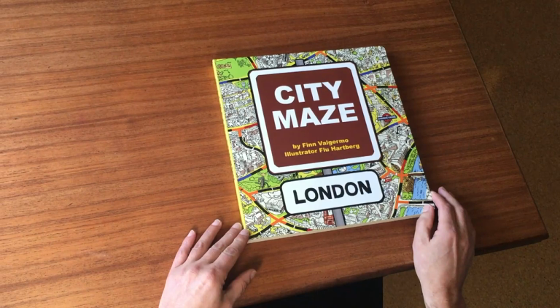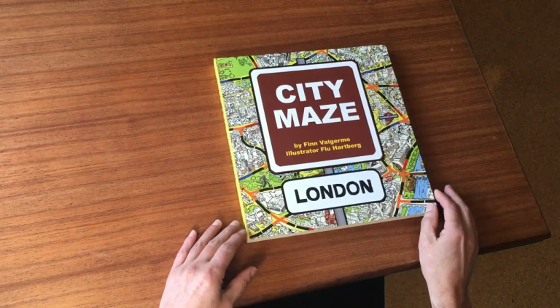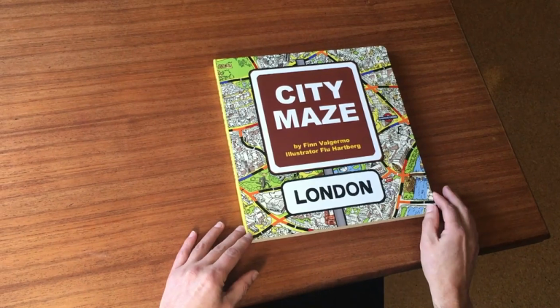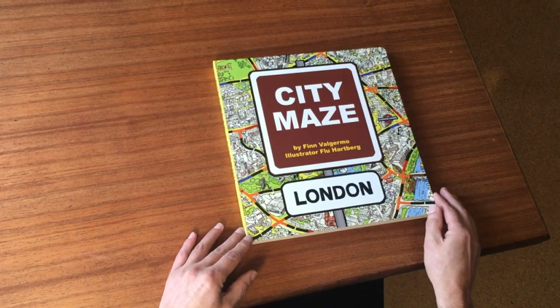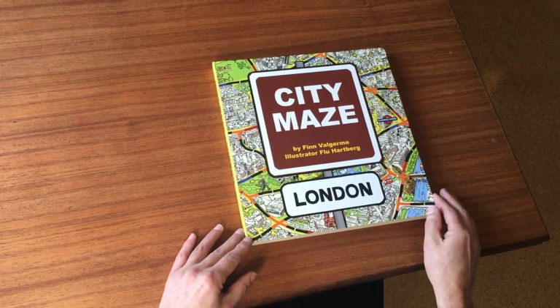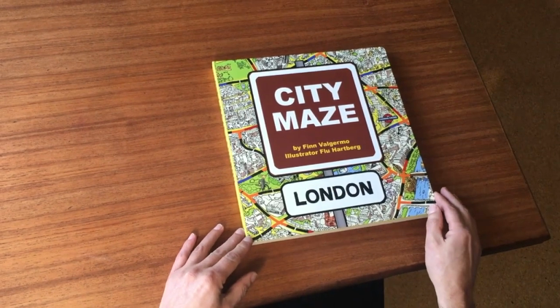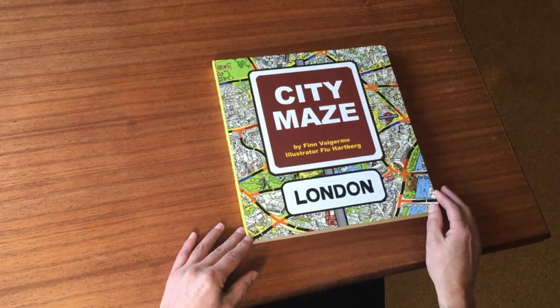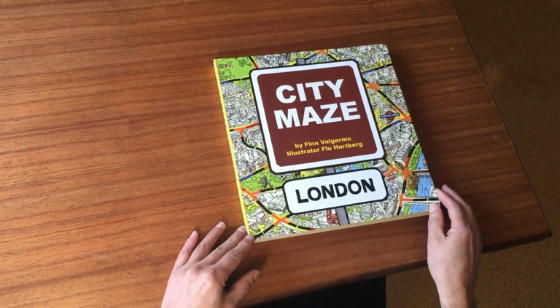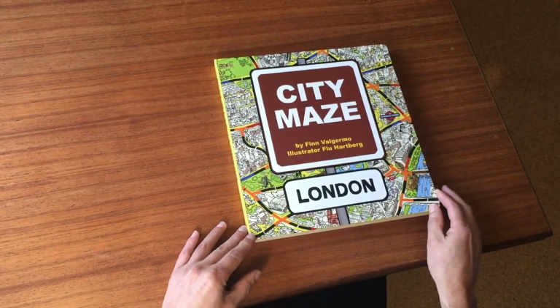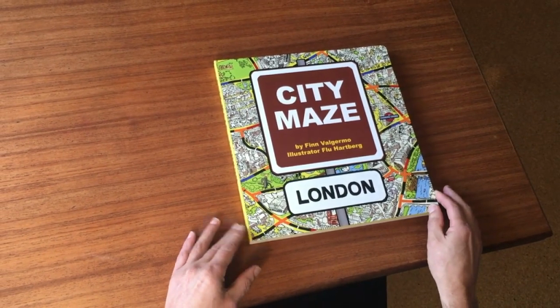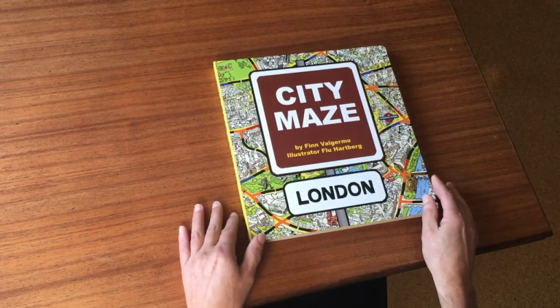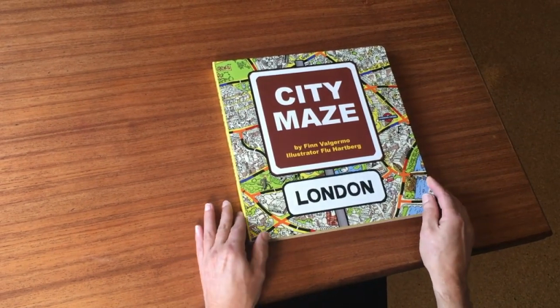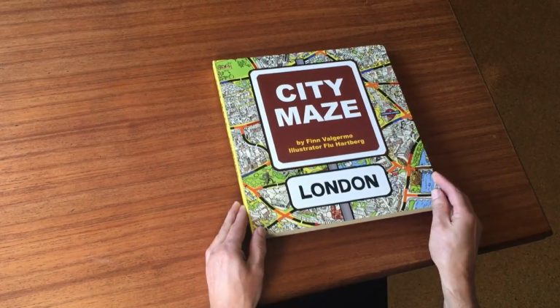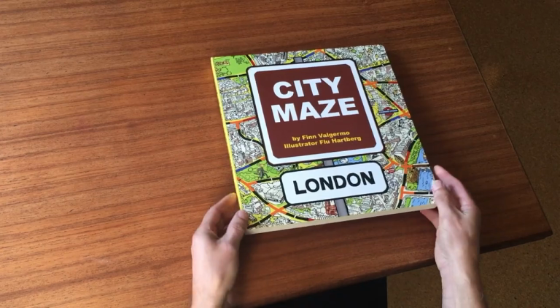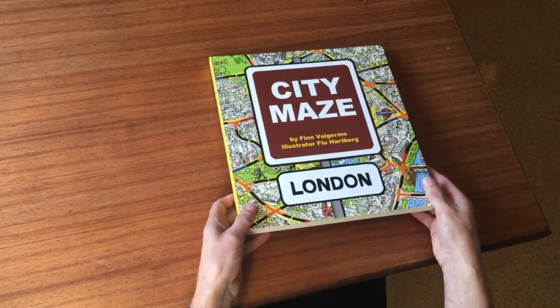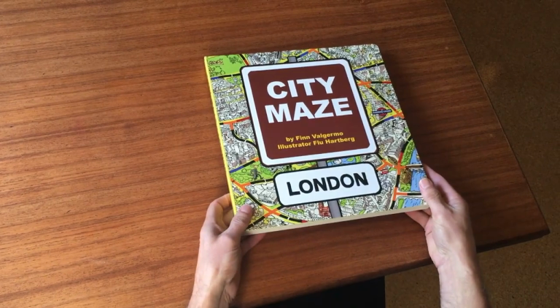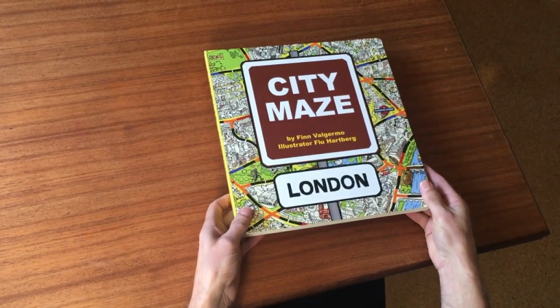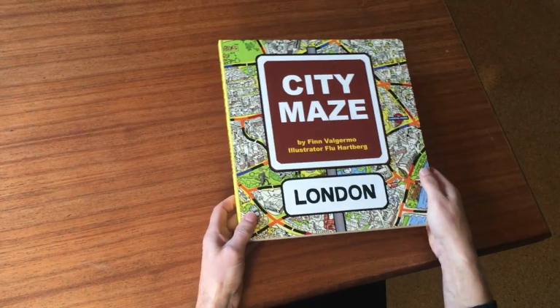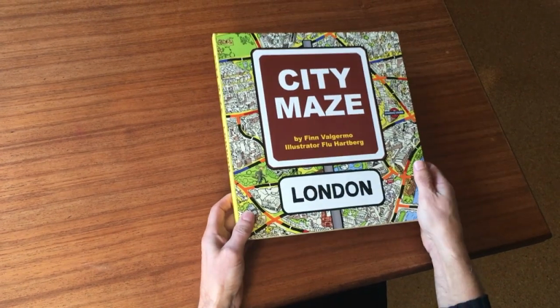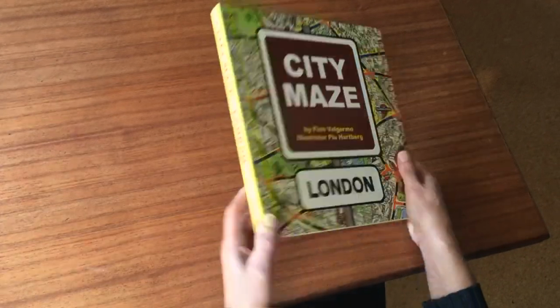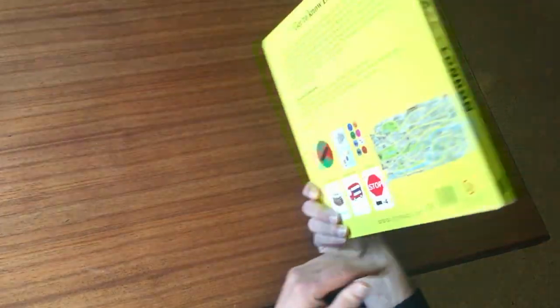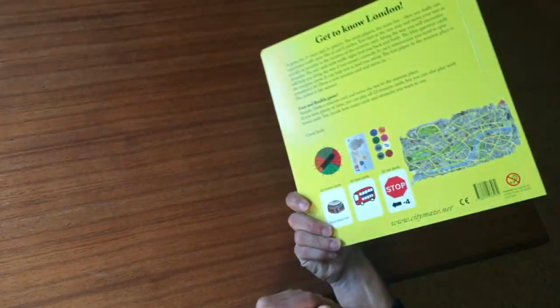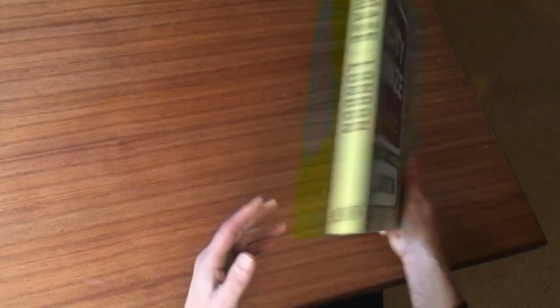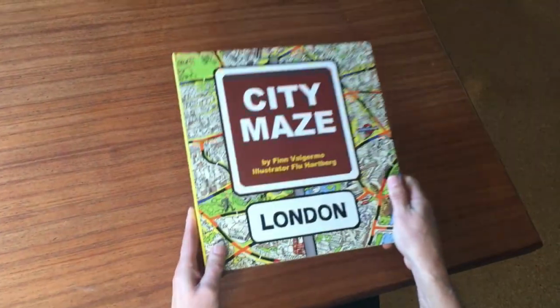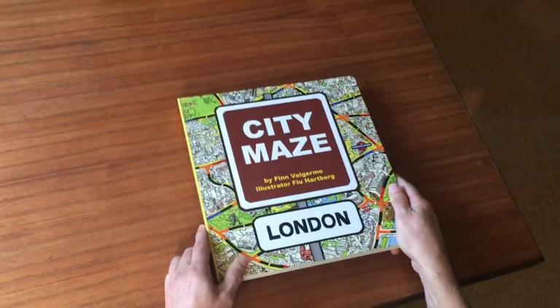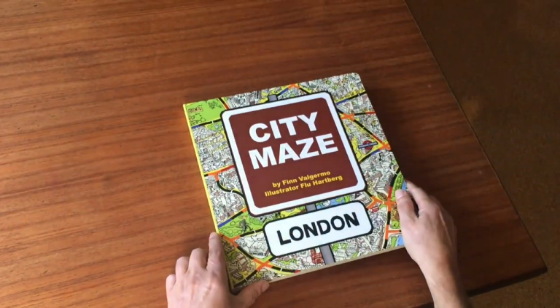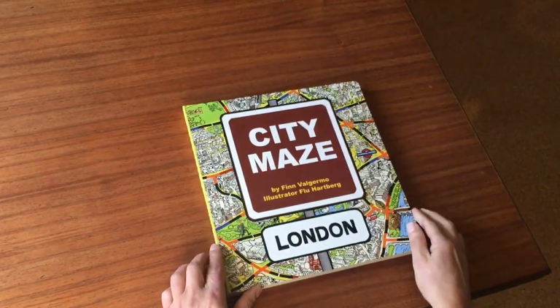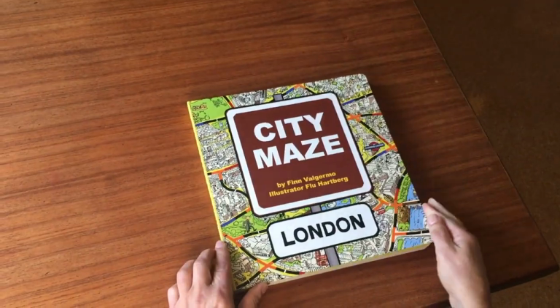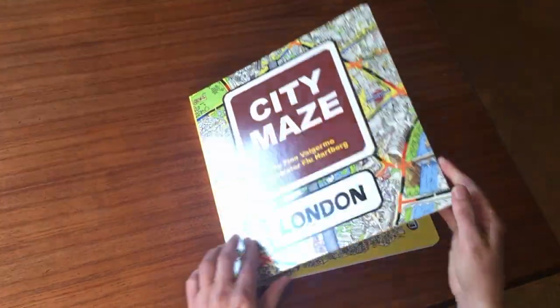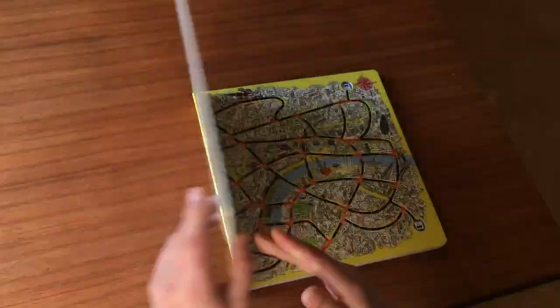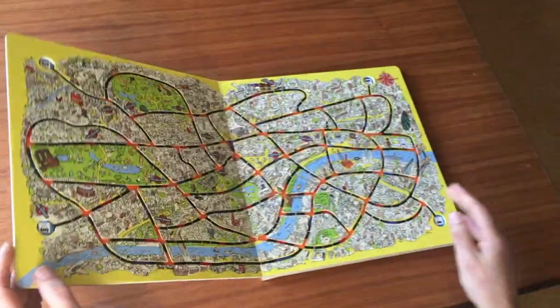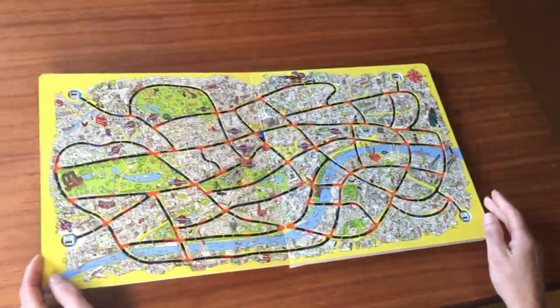My name is Finn Valgrimot and I have created this City Maze London book. It's a book, a normal book, but inside it's a board game.